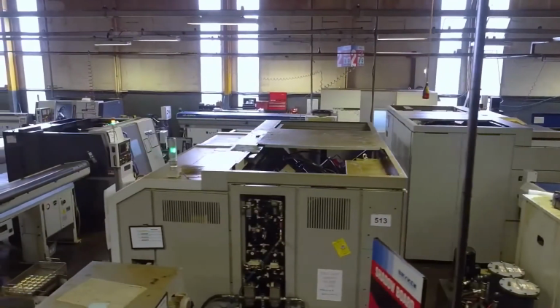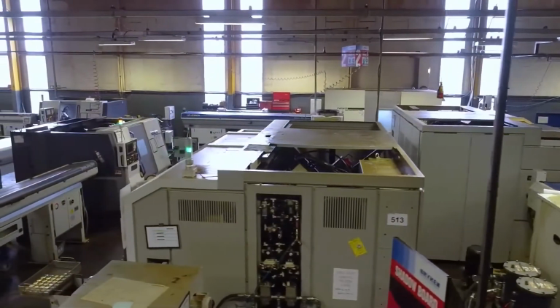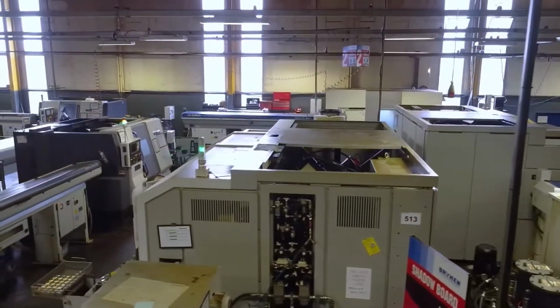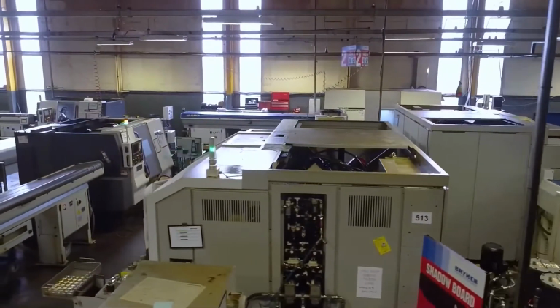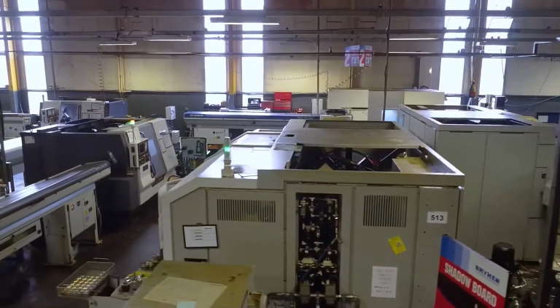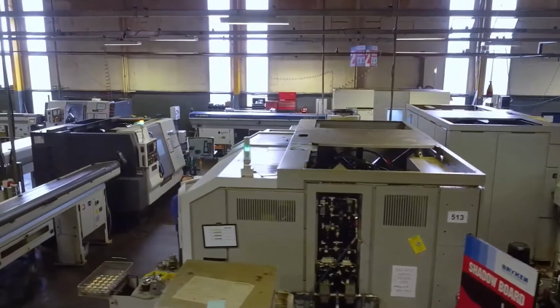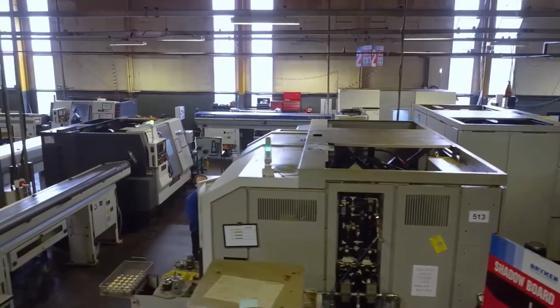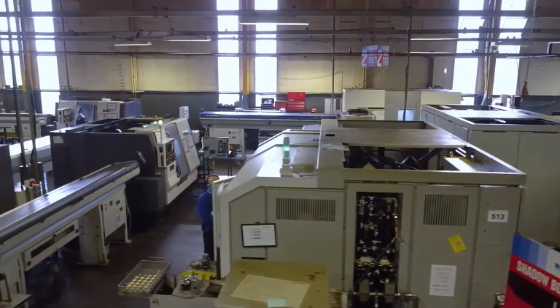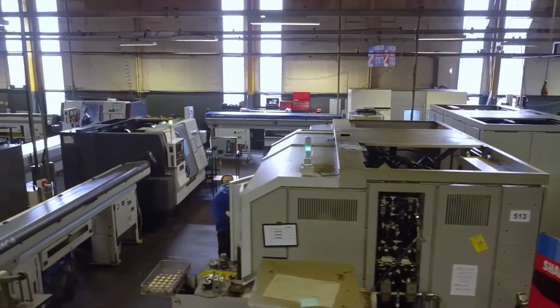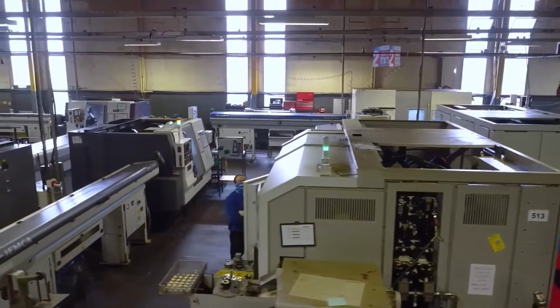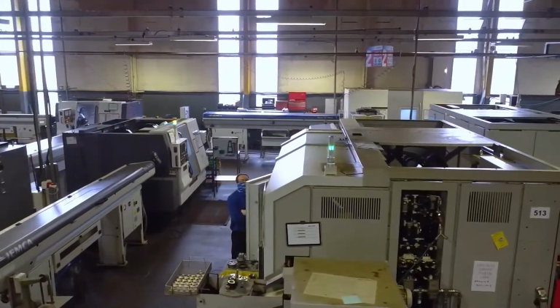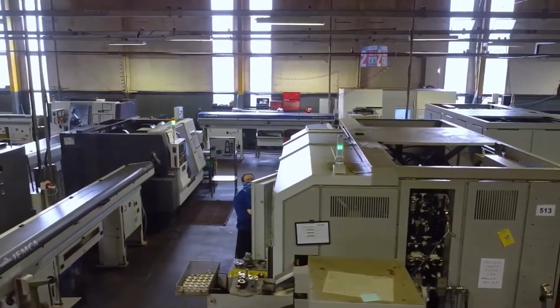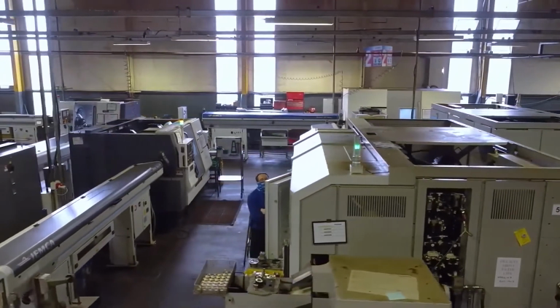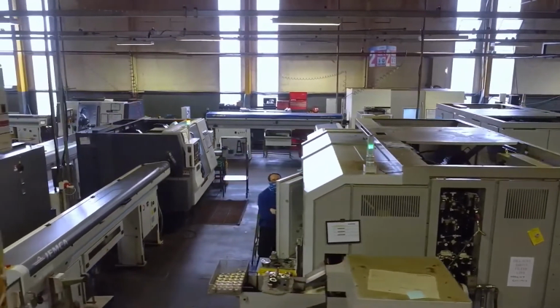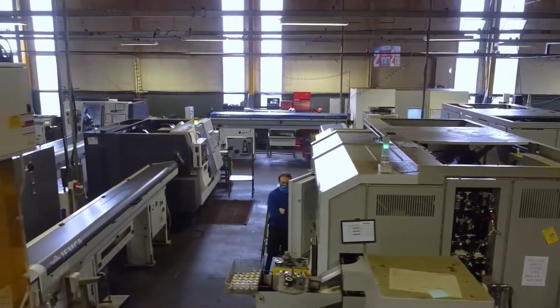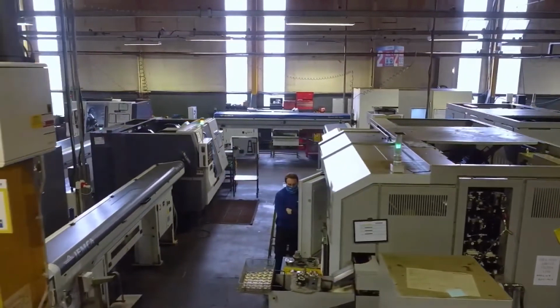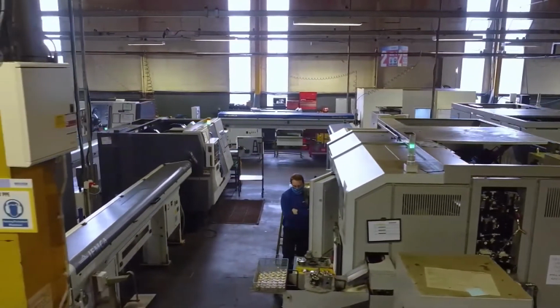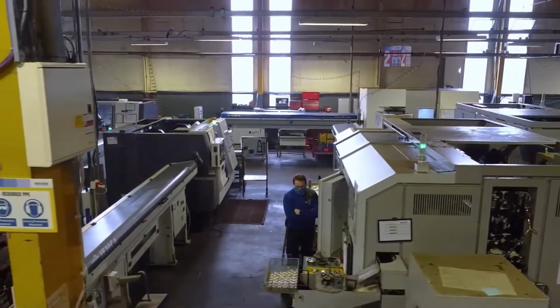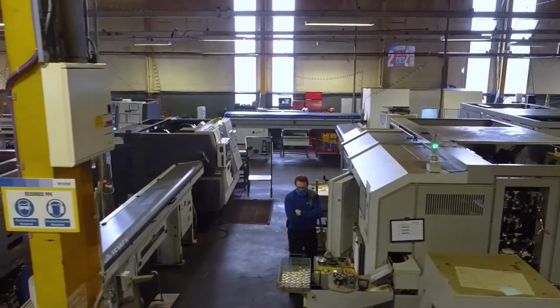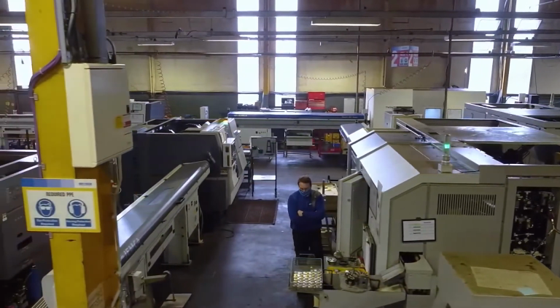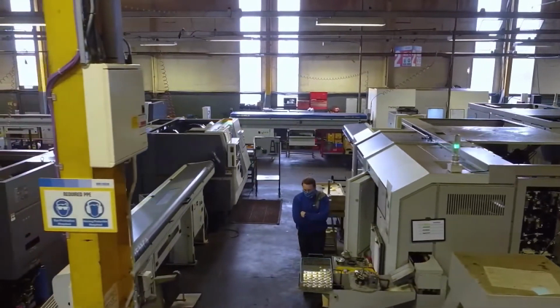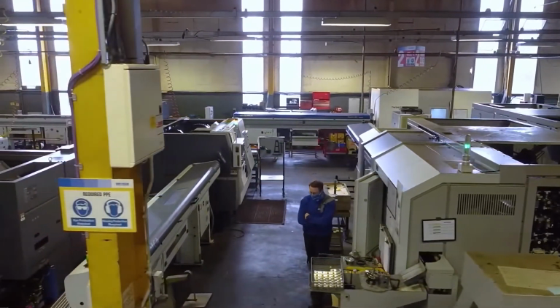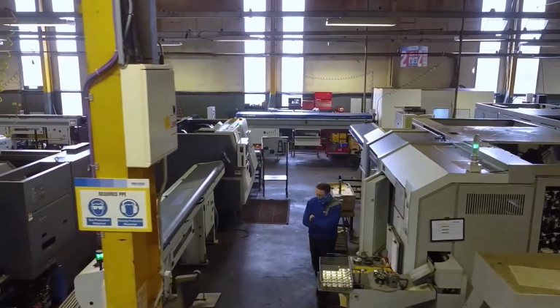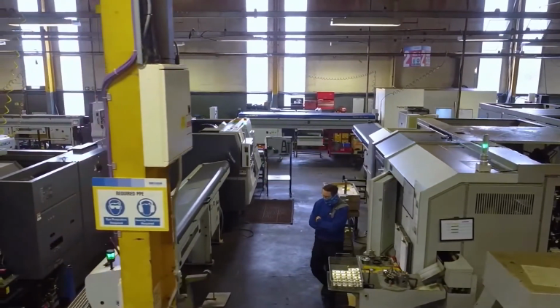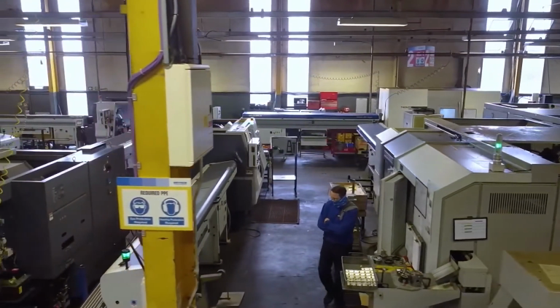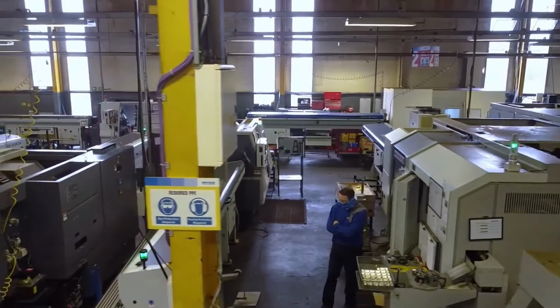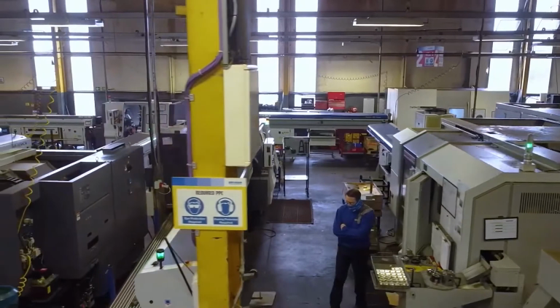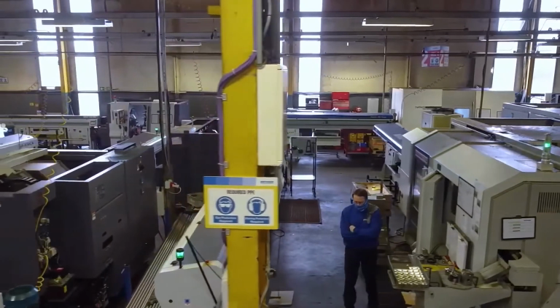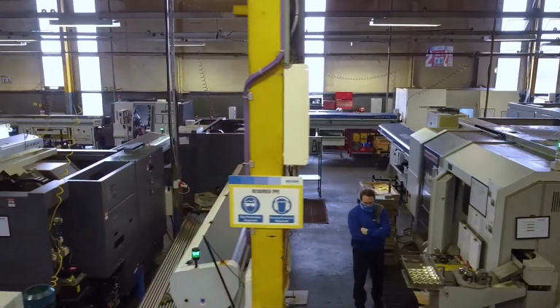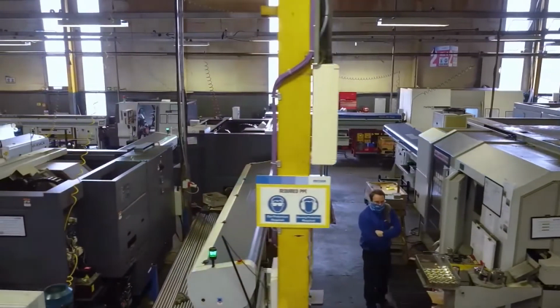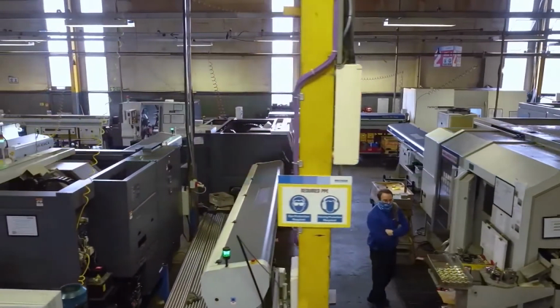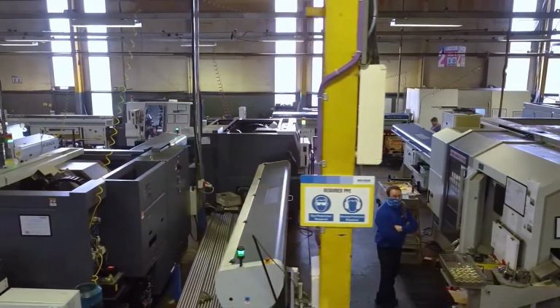Great success story and a great example of investment to keep ahead. How many machines have you got now? We've got about 53 now. 53 — wow, impressive stuff.